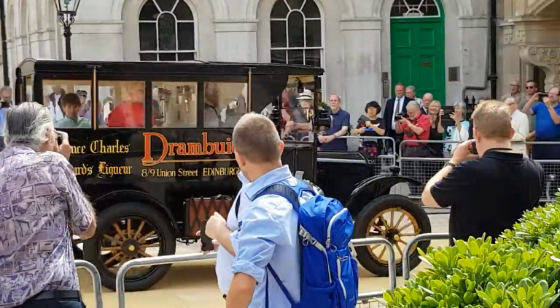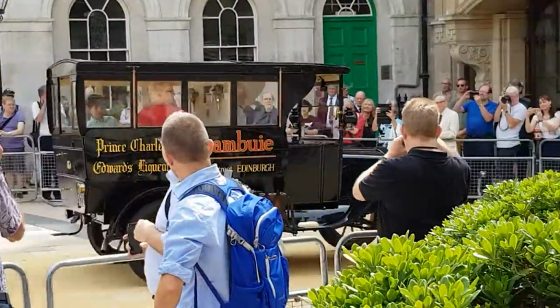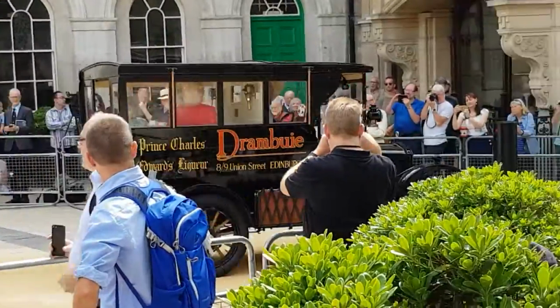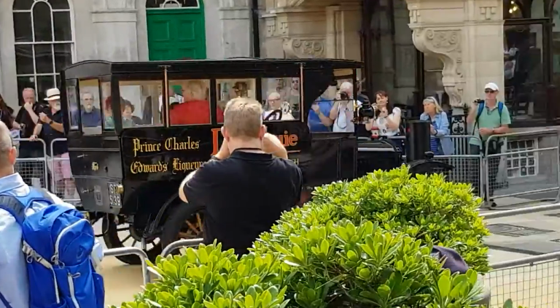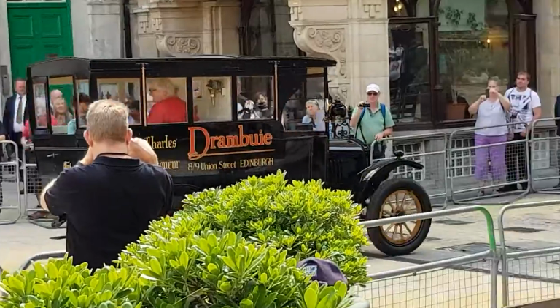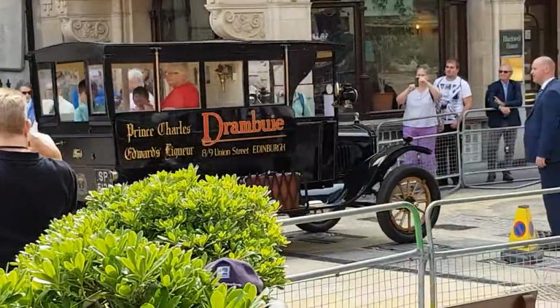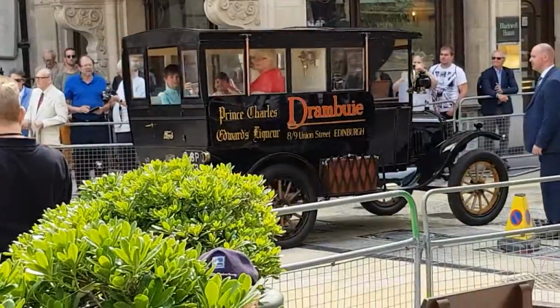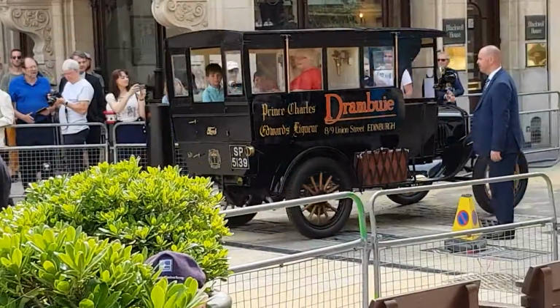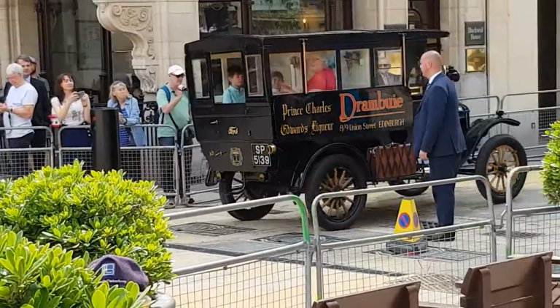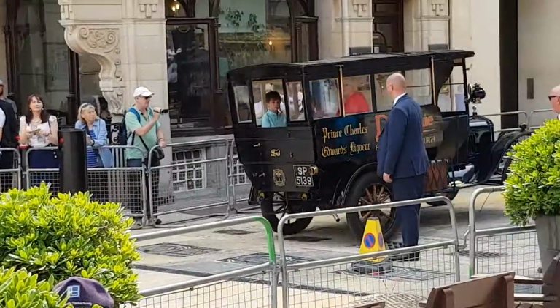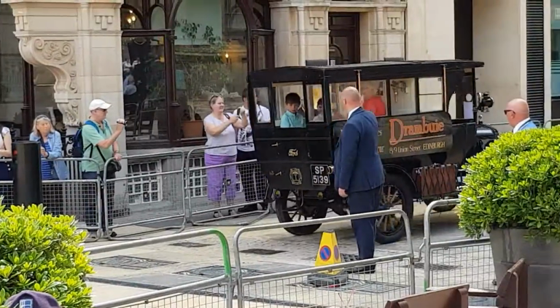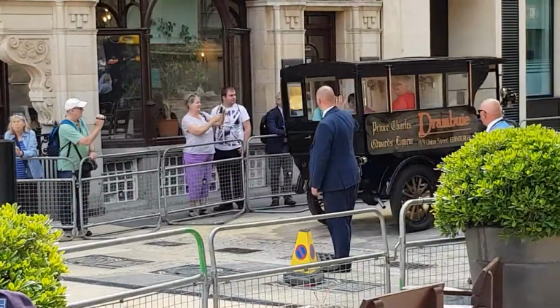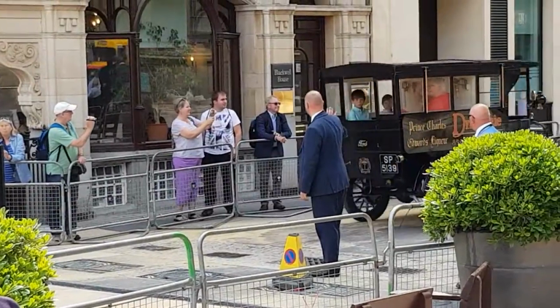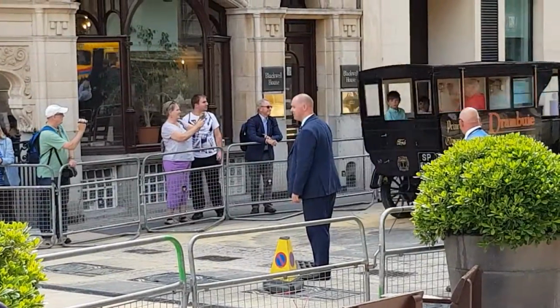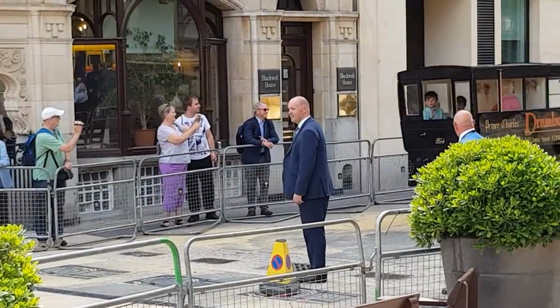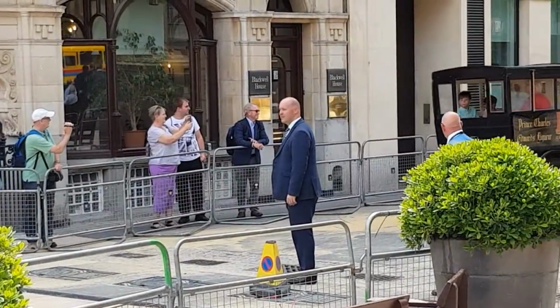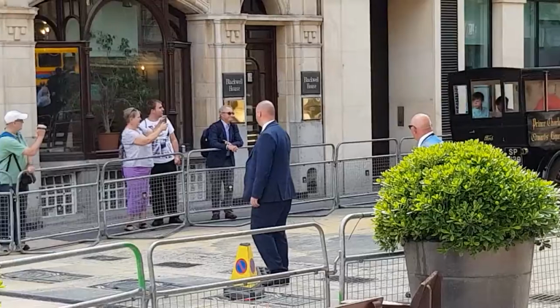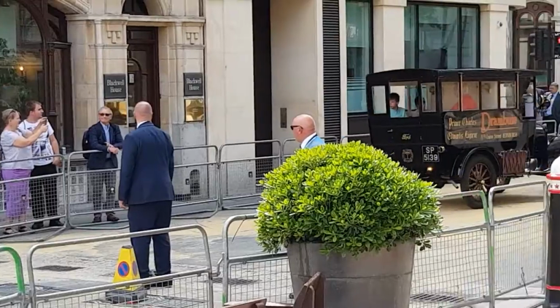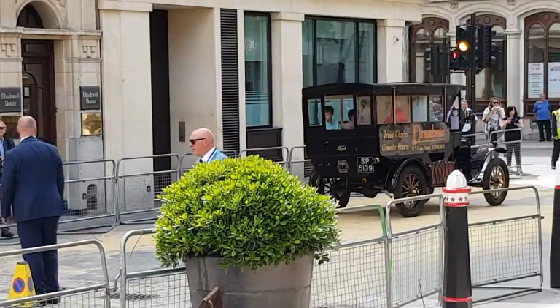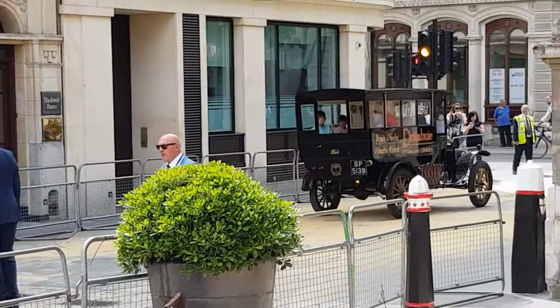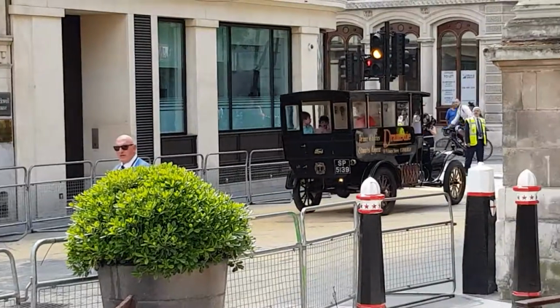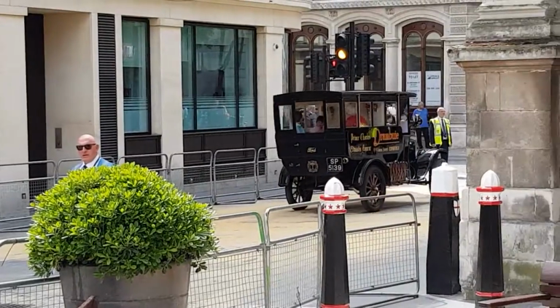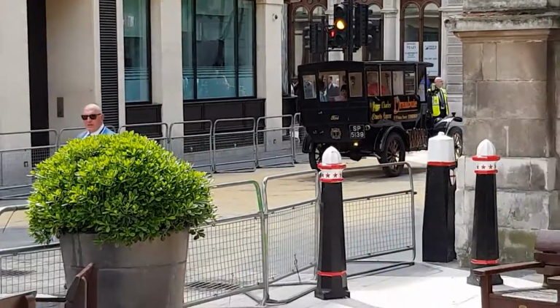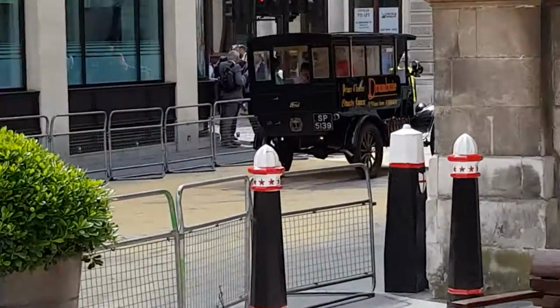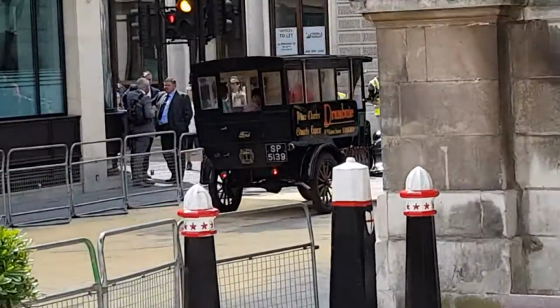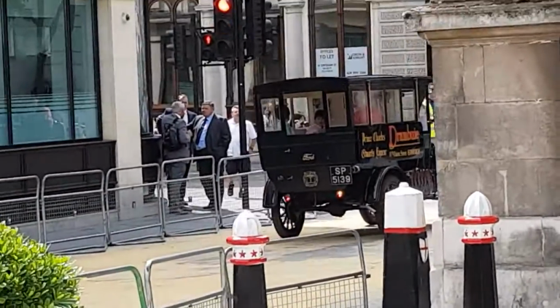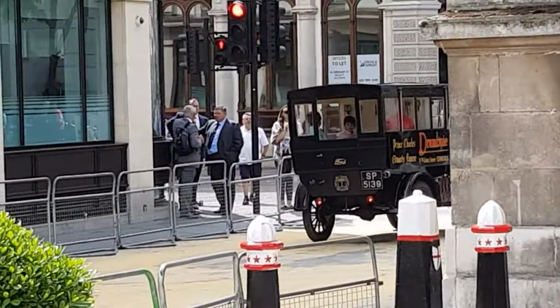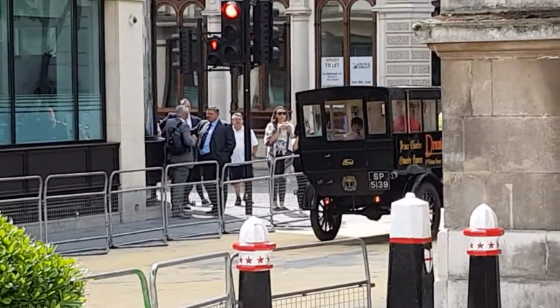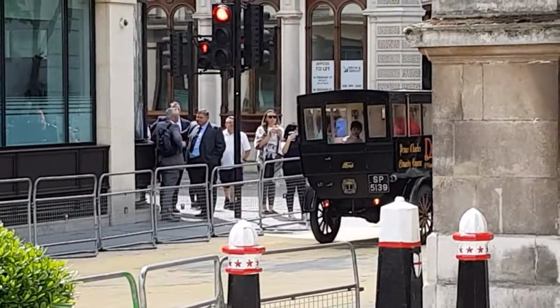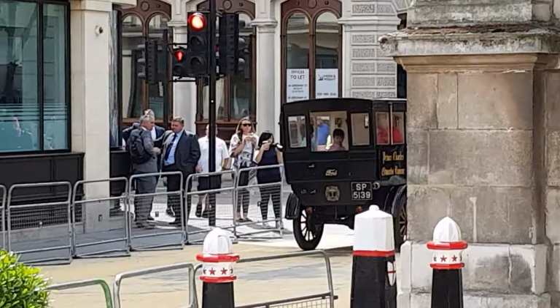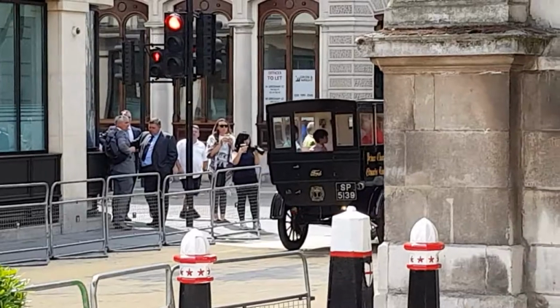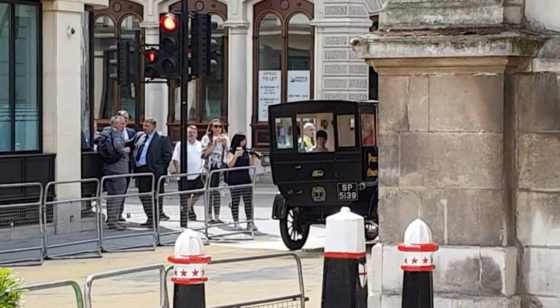Coming up next is the Transit Minibus from 1986. This Ford Transit Minibus operated from the Oval, Taunton and Wayland Festival host during its 13-year career with Southern National.